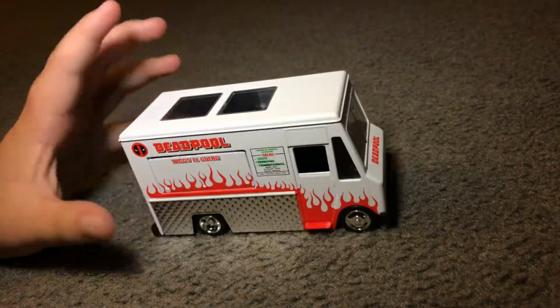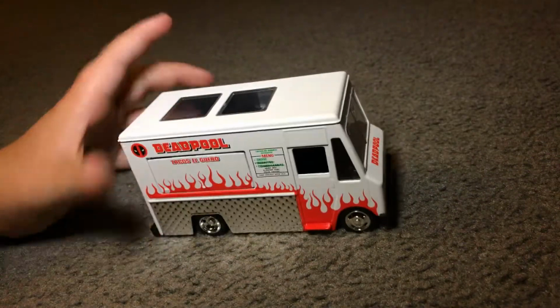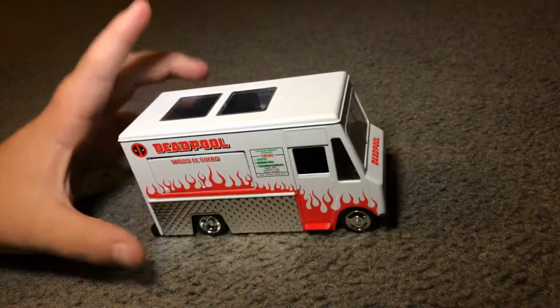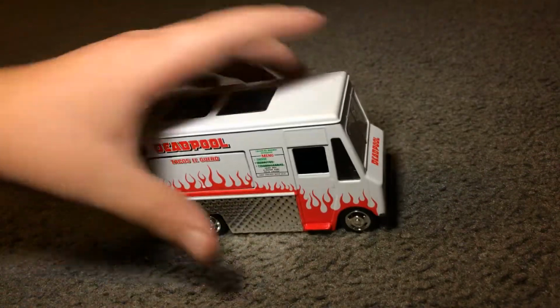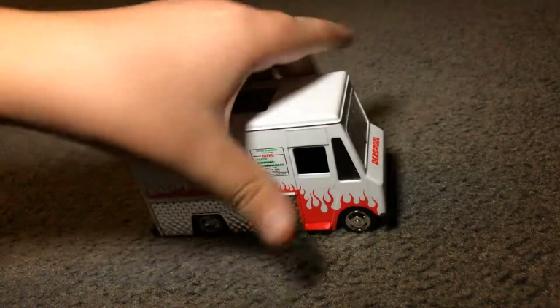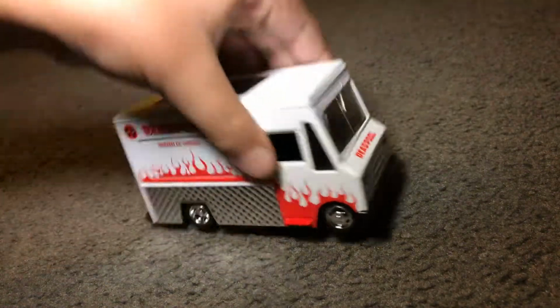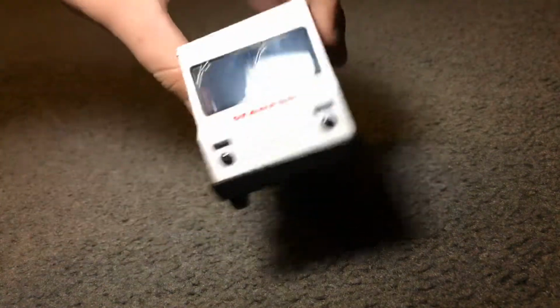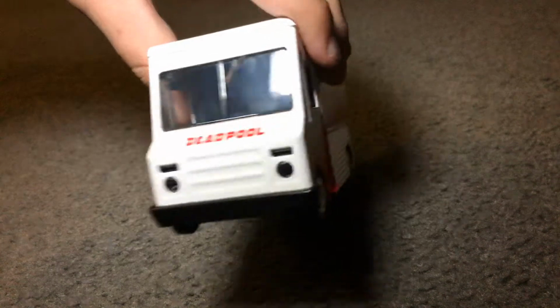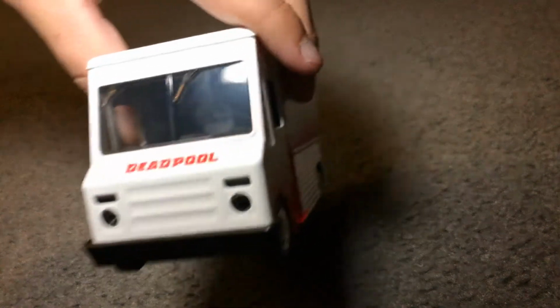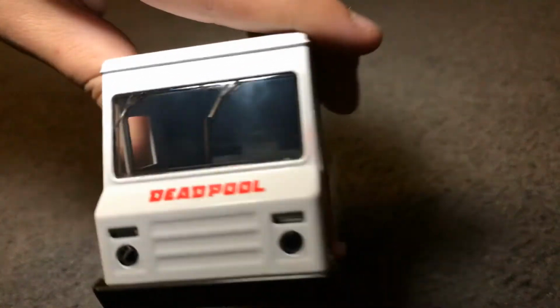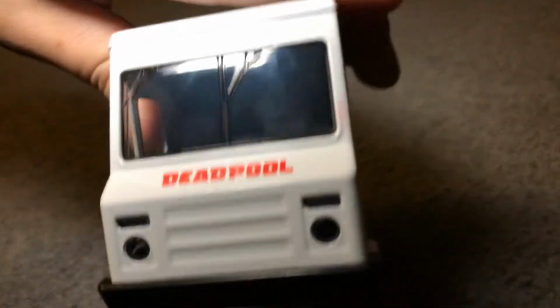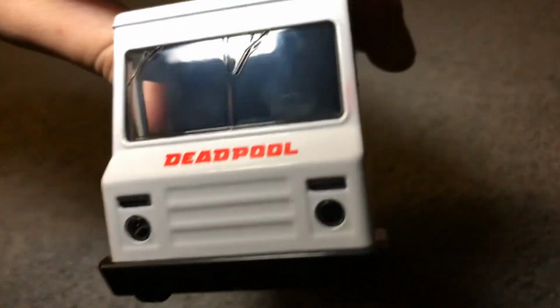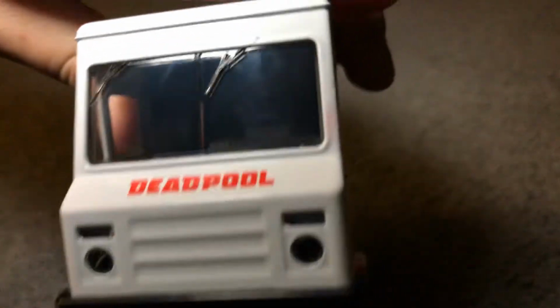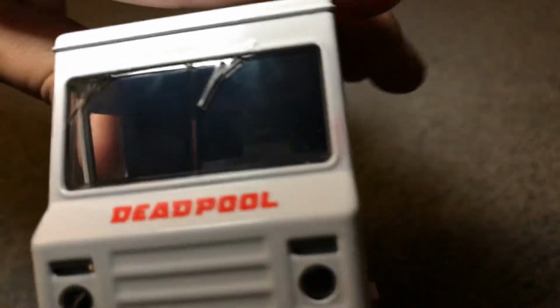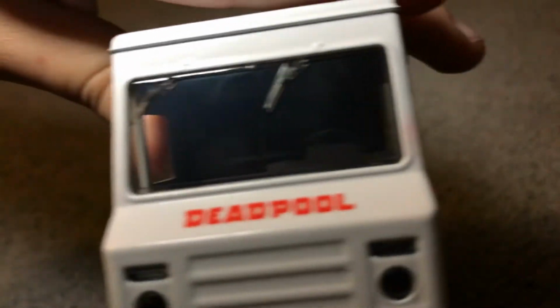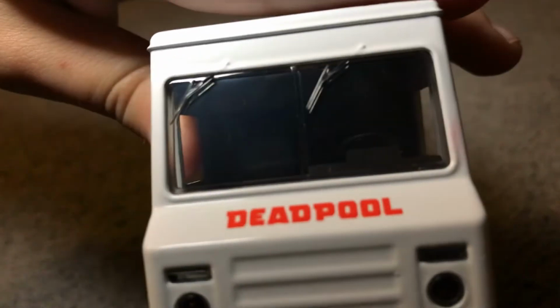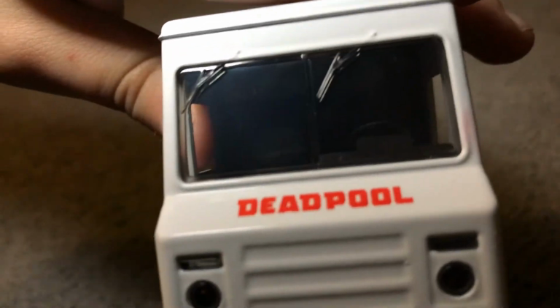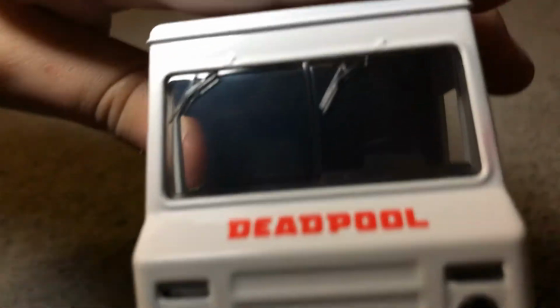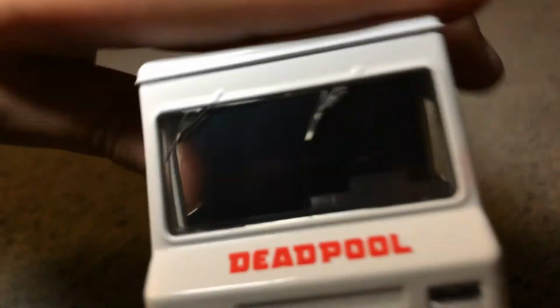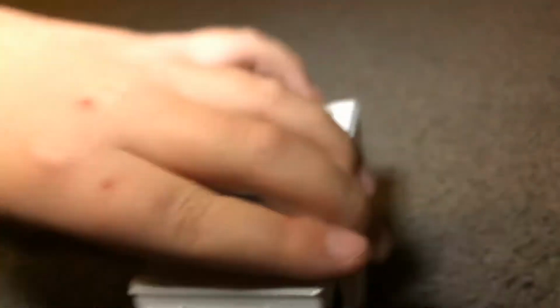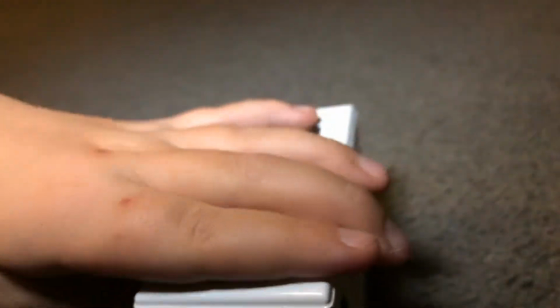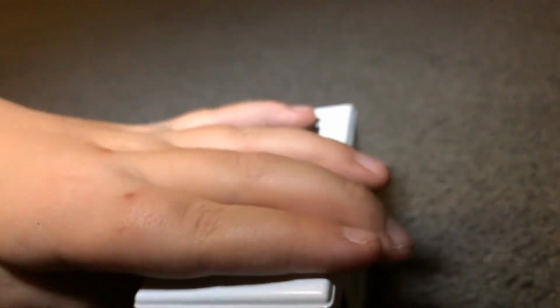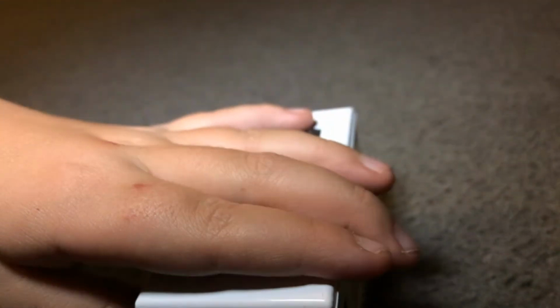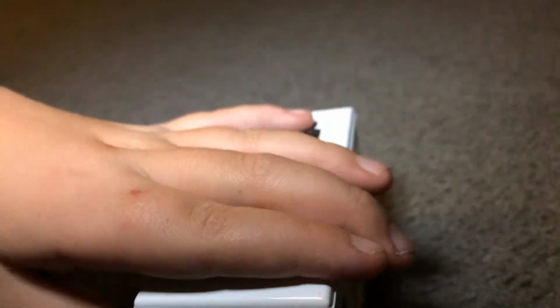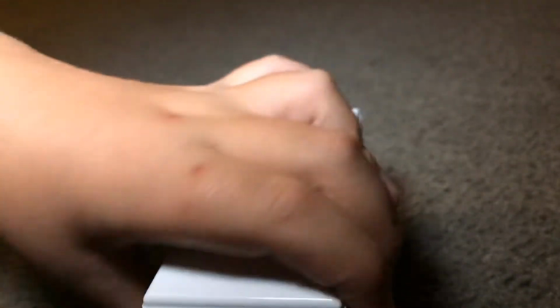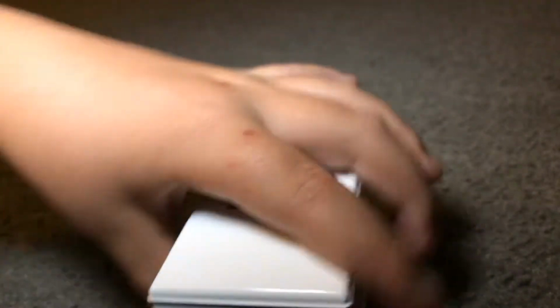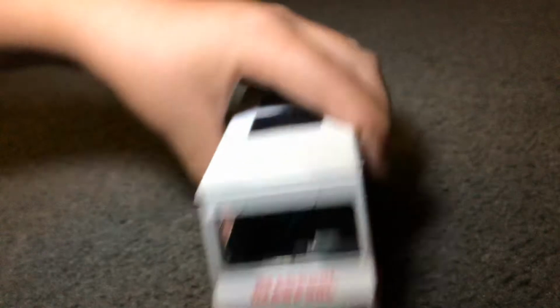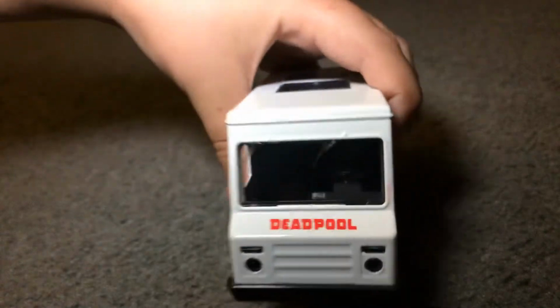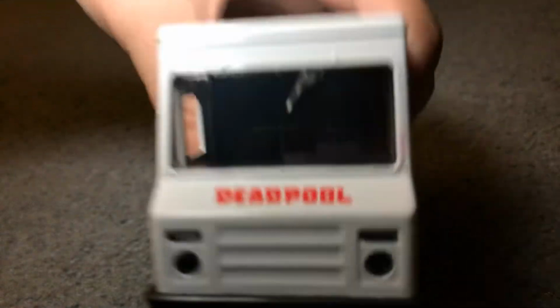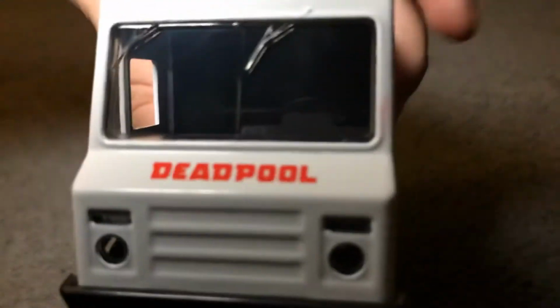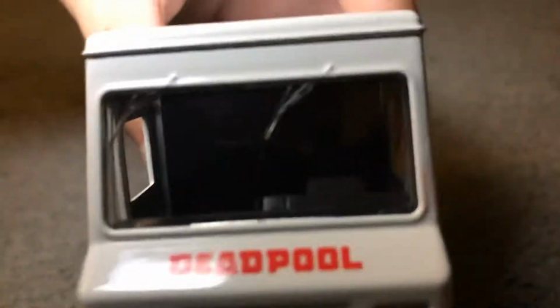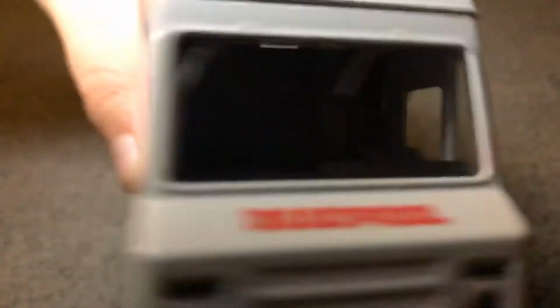Another thing to add to the setup. It was $4 at — not Target, Raw, sorry. I was thinking of a different place.